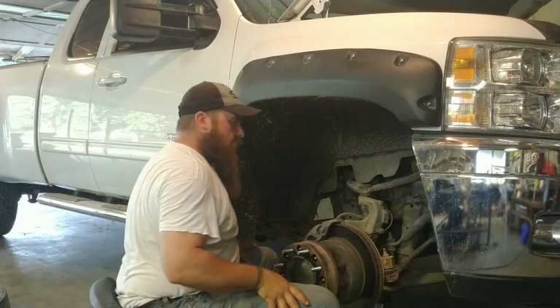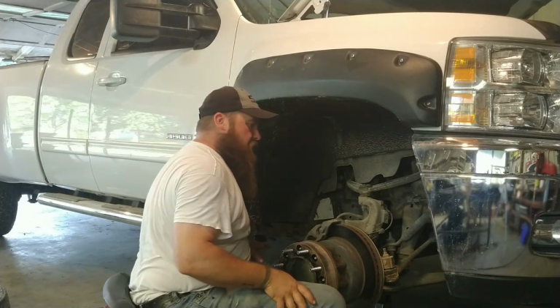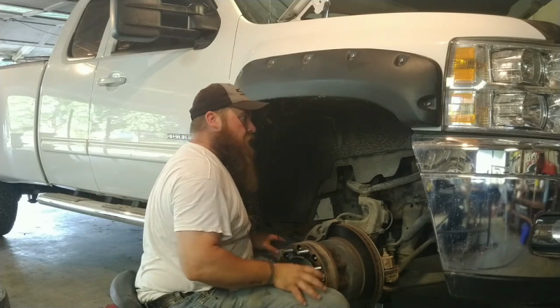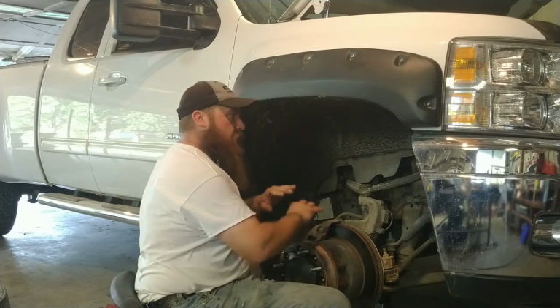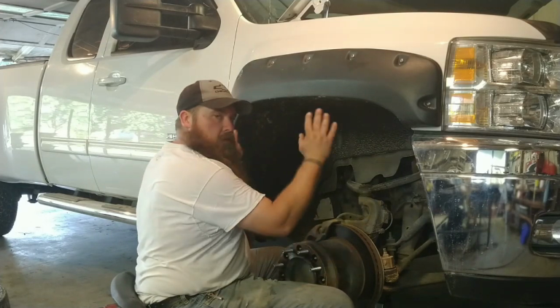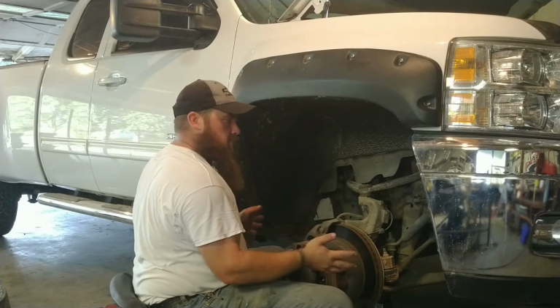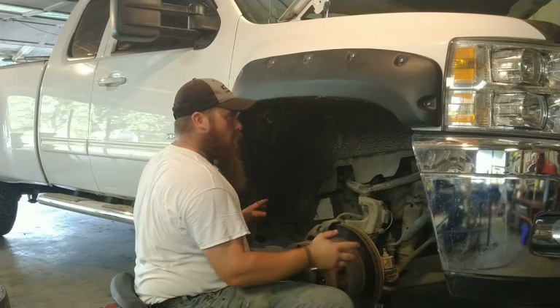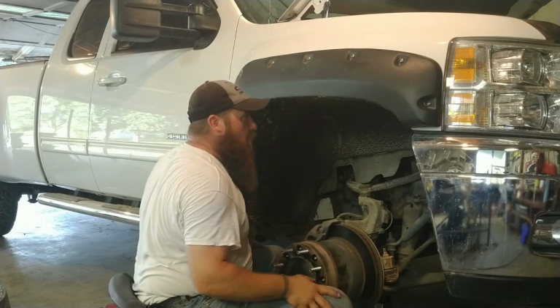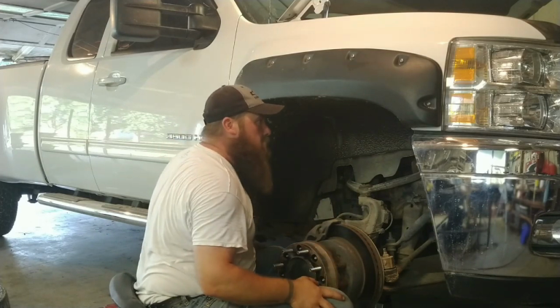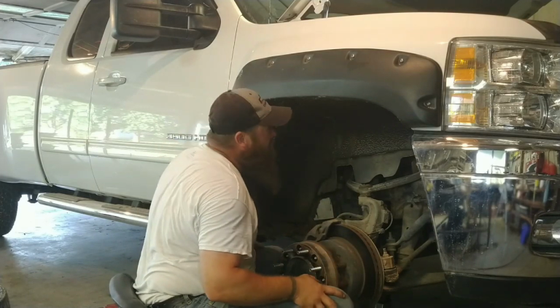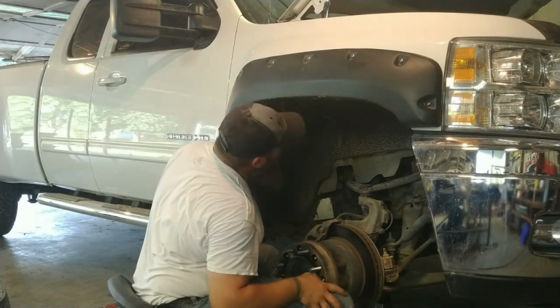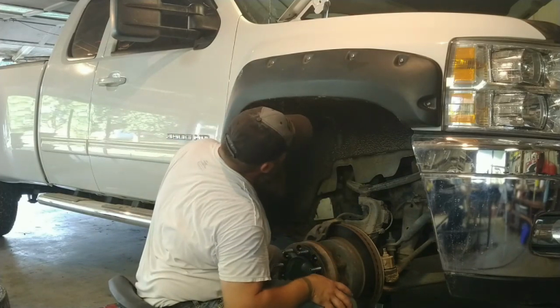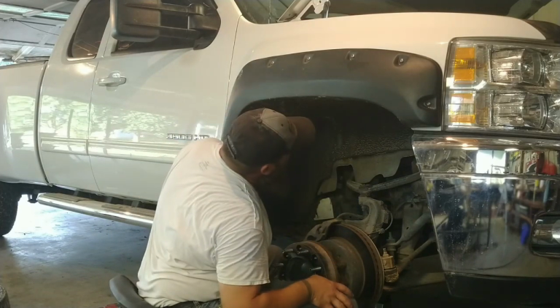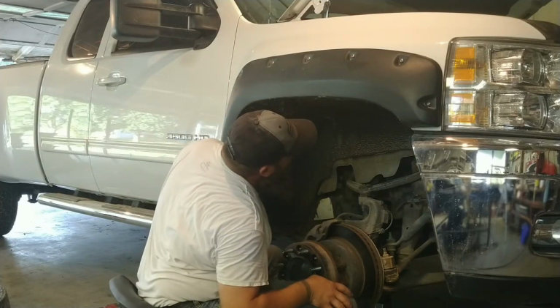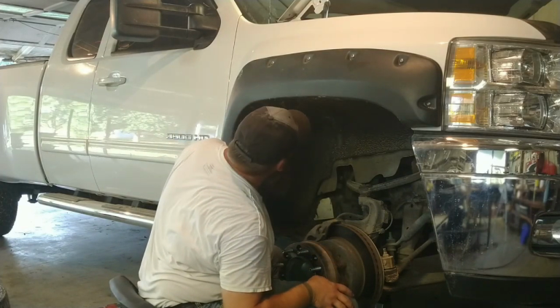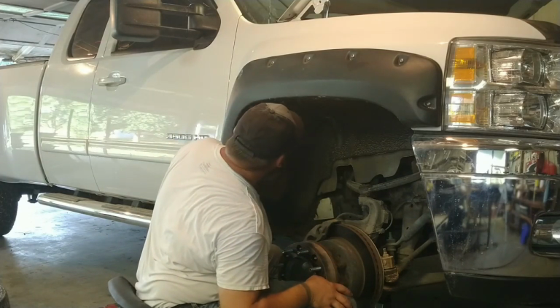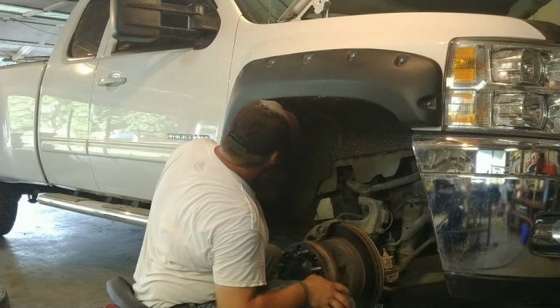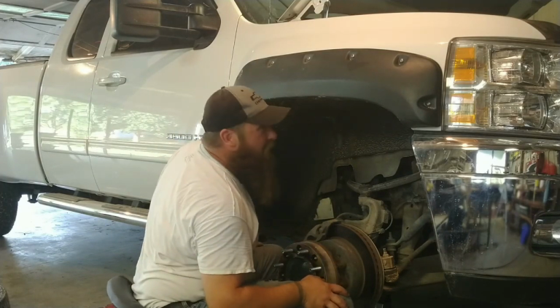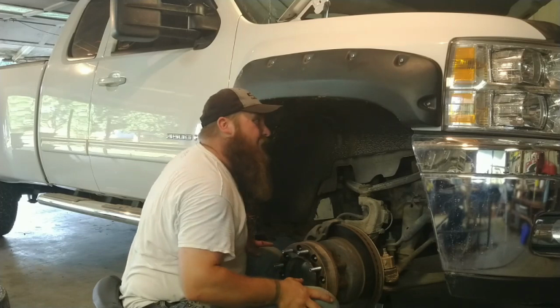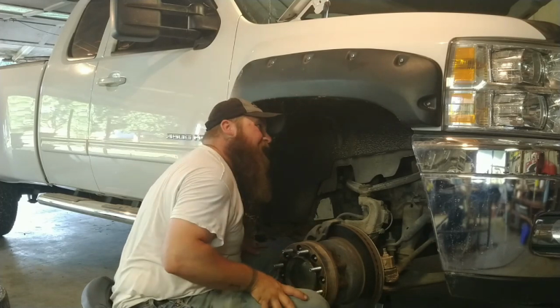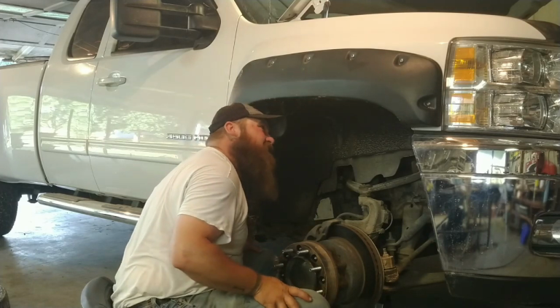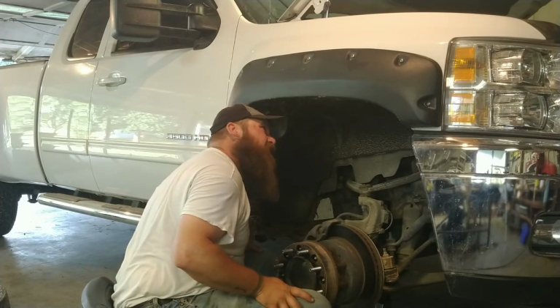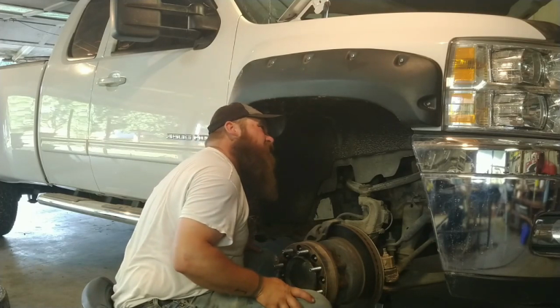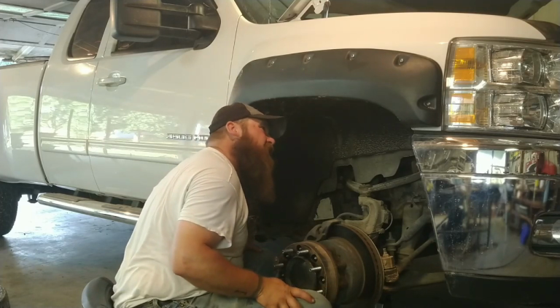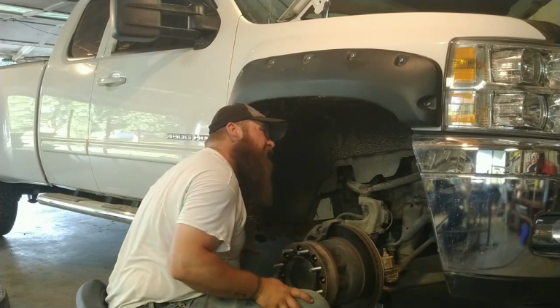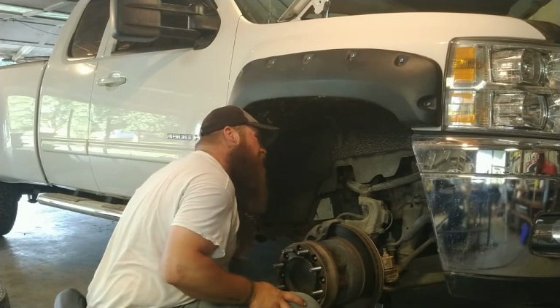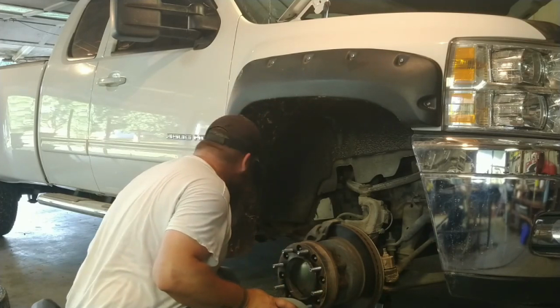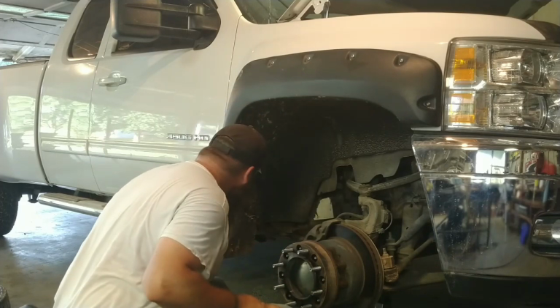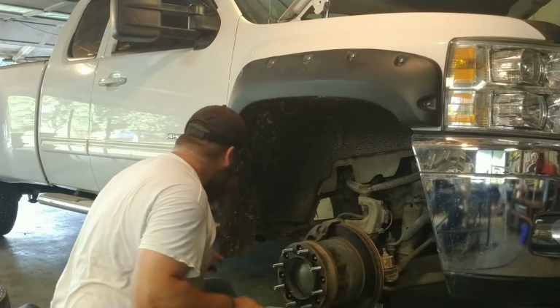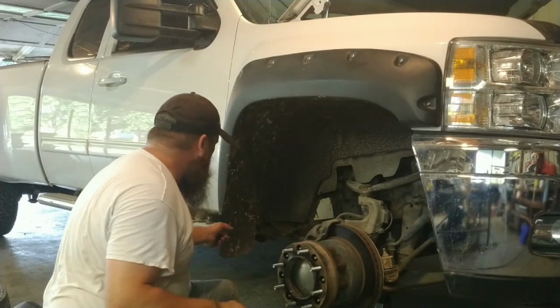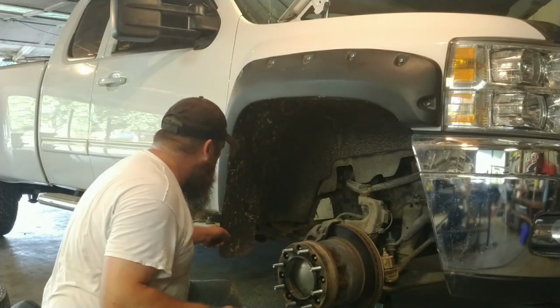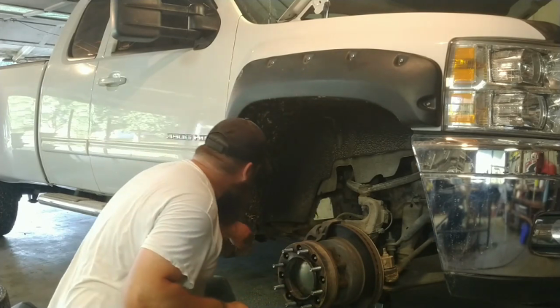Now as you can see we've got more room to work. I've got to figure out how I got these fender flares in there — you know, mud buttons.